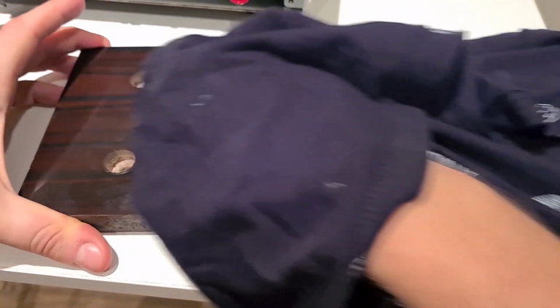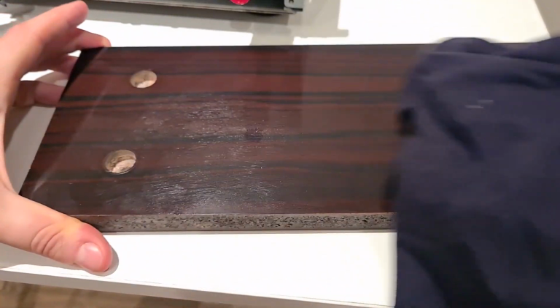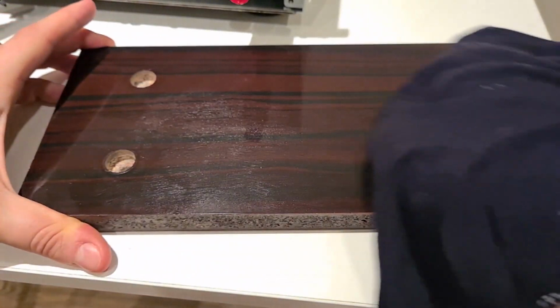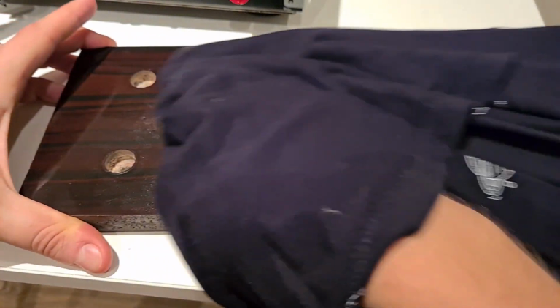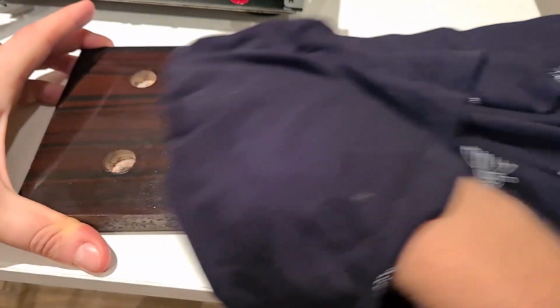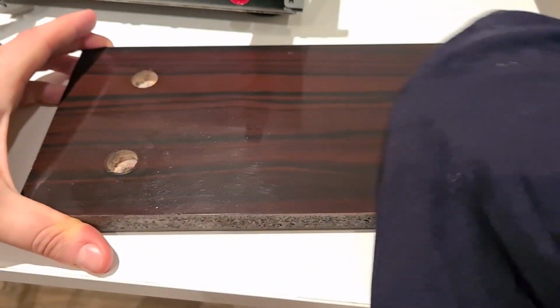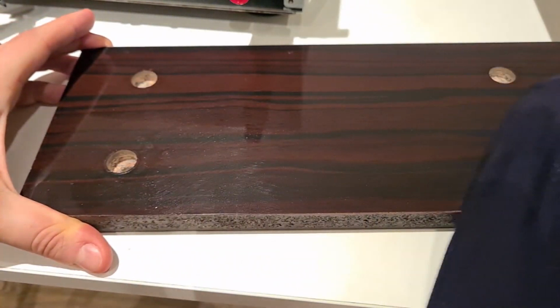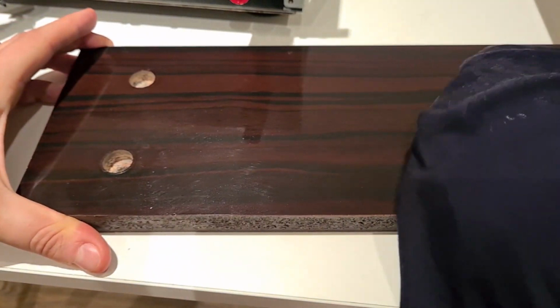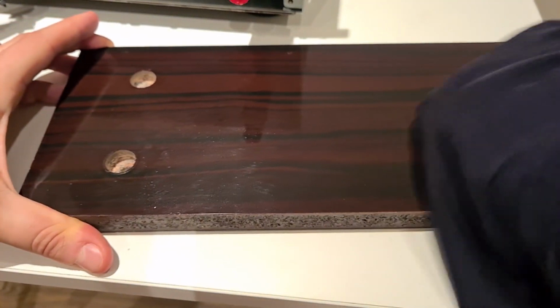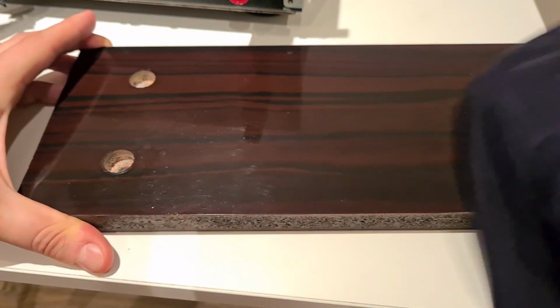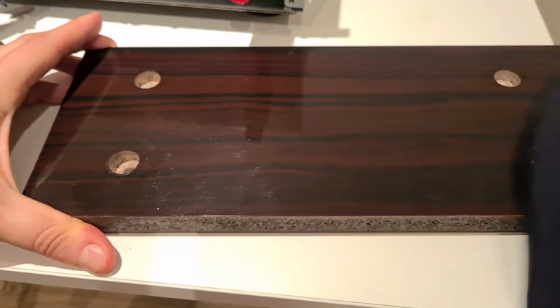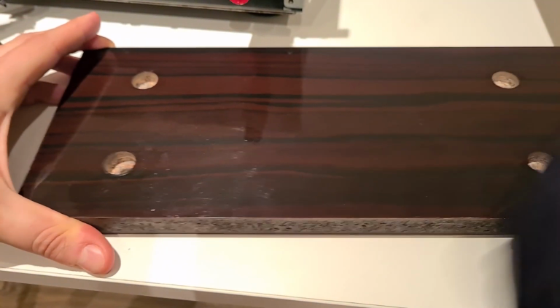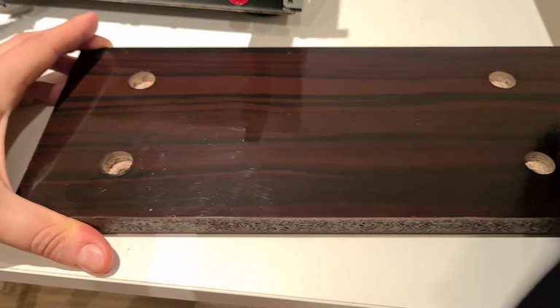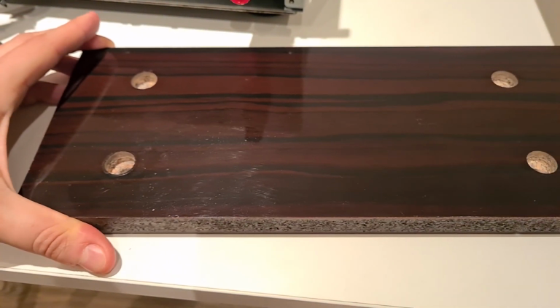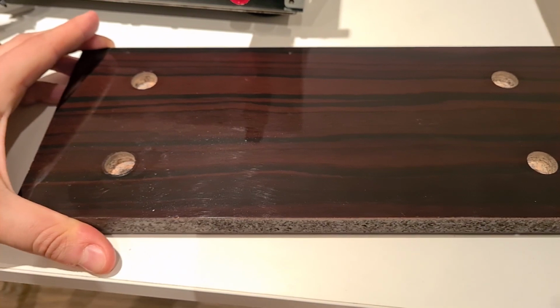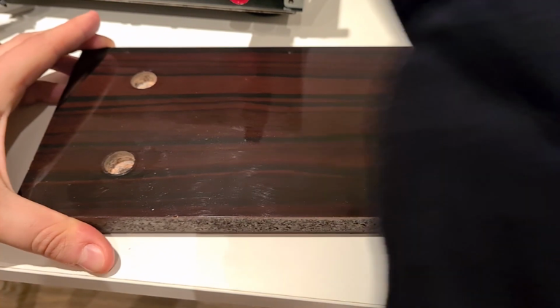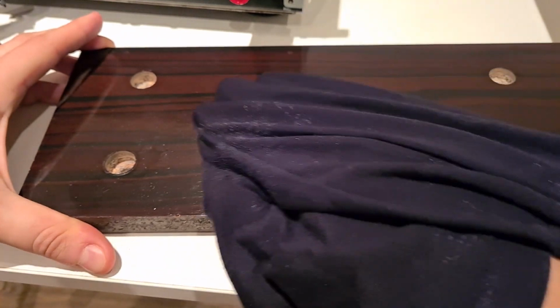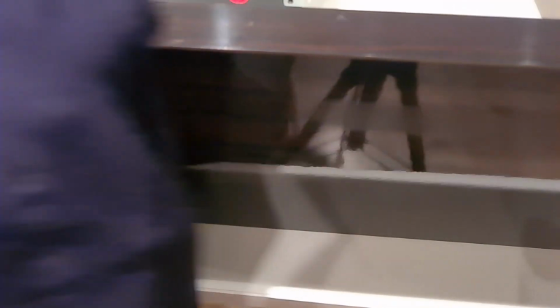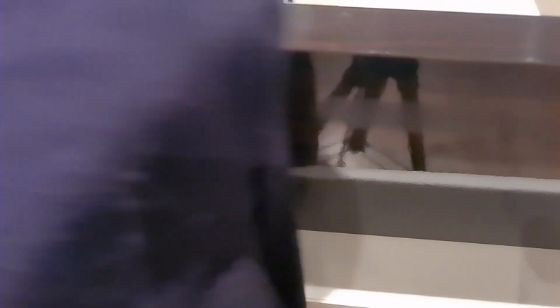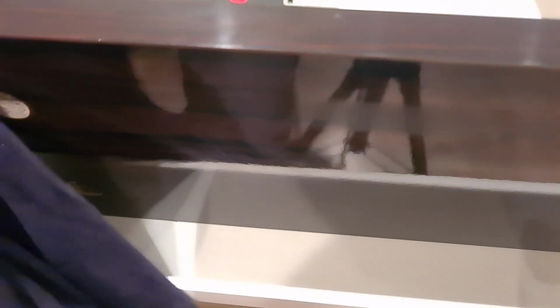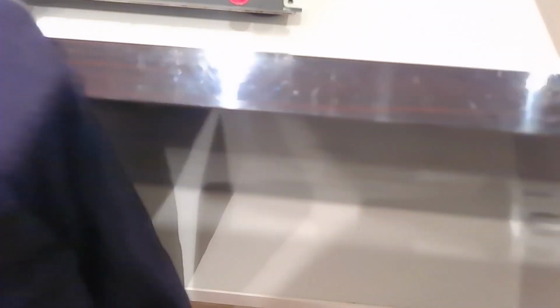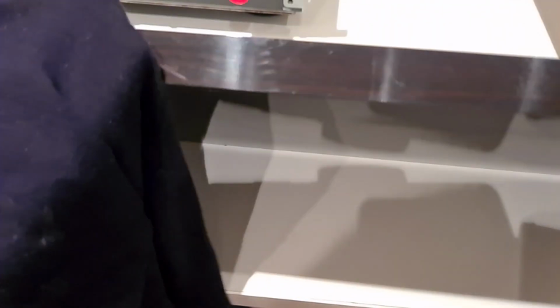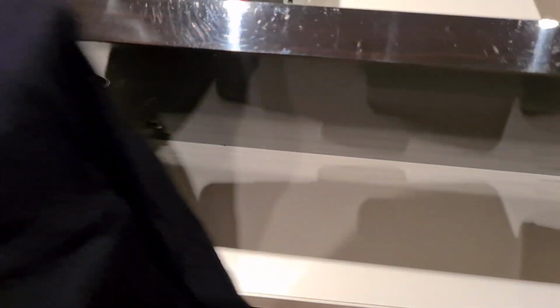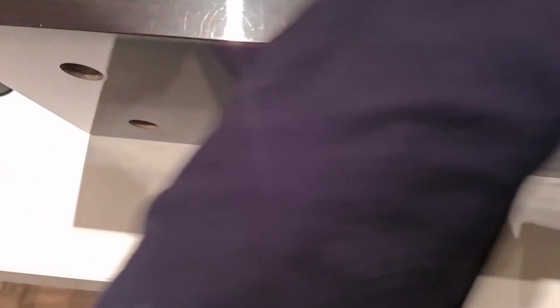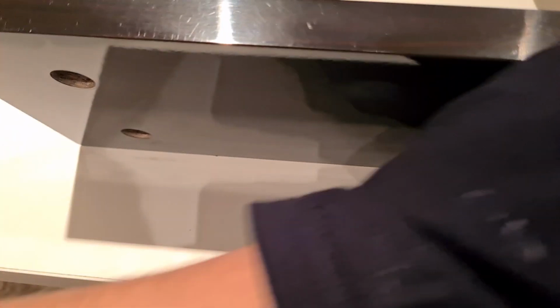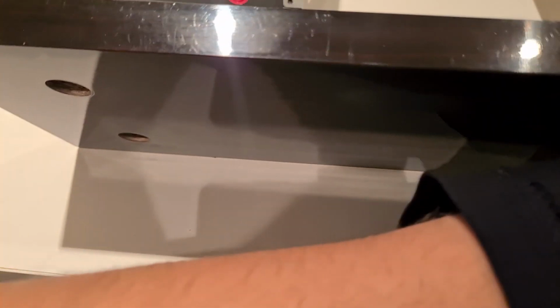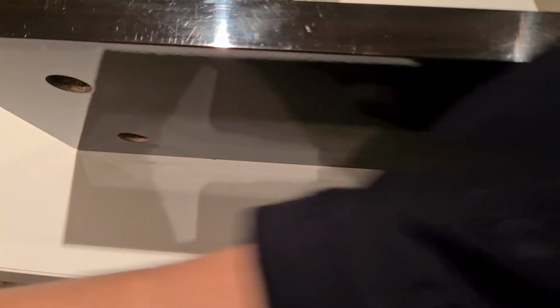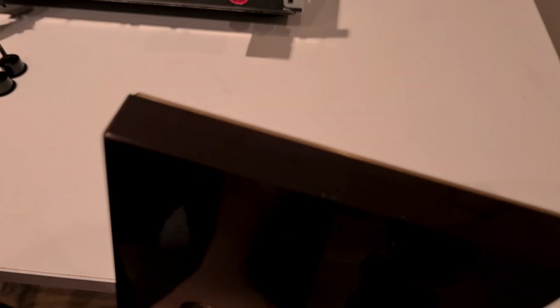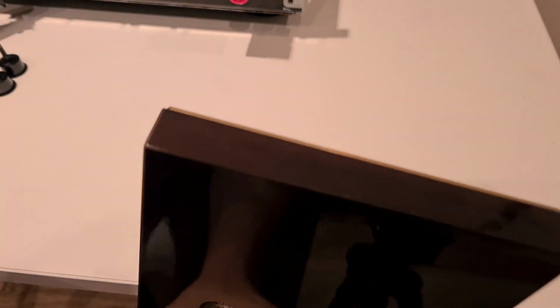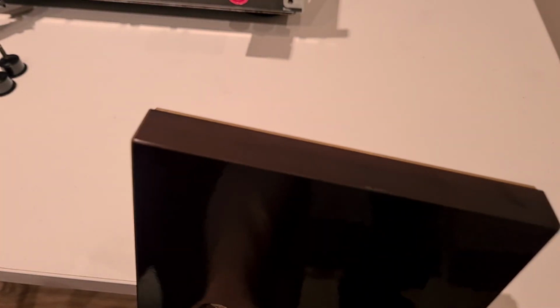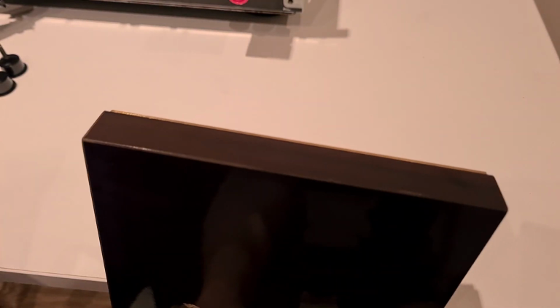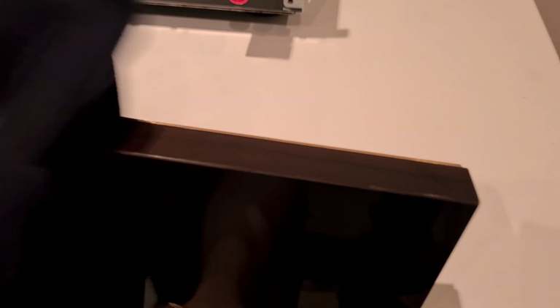Do not make a lot of circular motions. Try to use movements in a straight line. Don't forget the sides and of course the front.